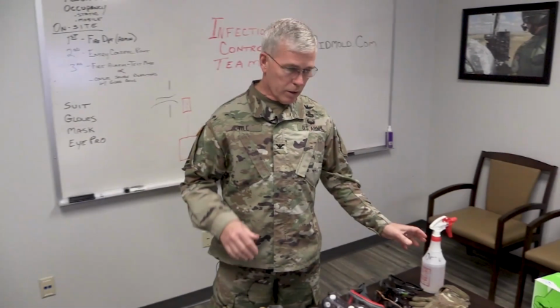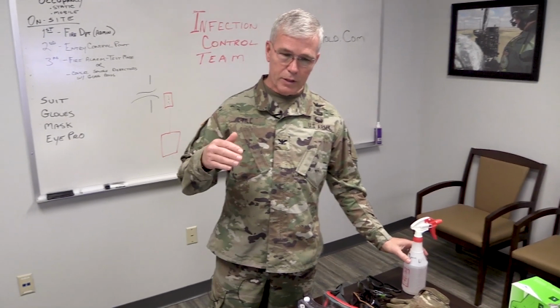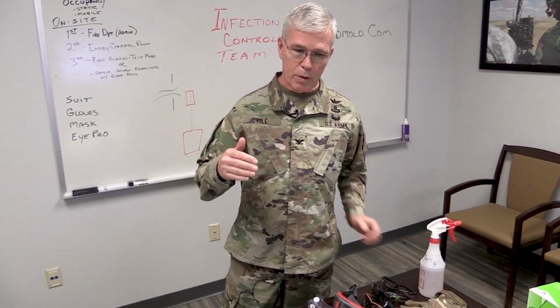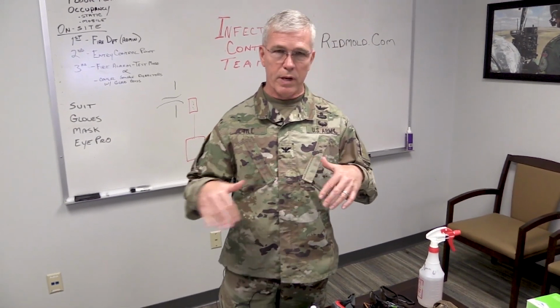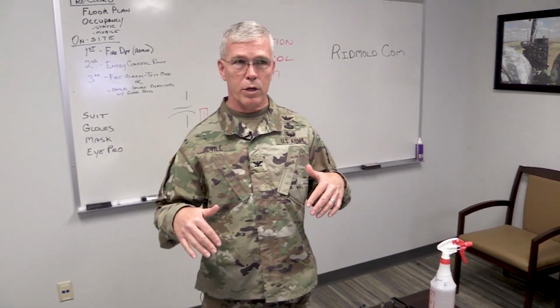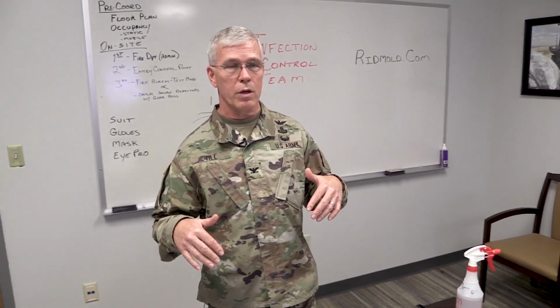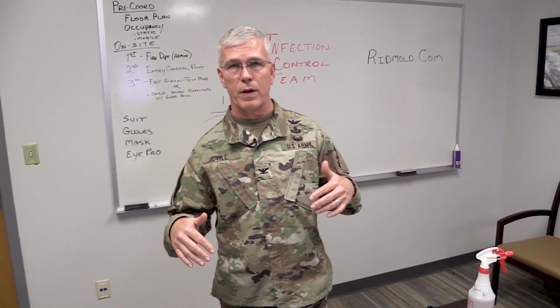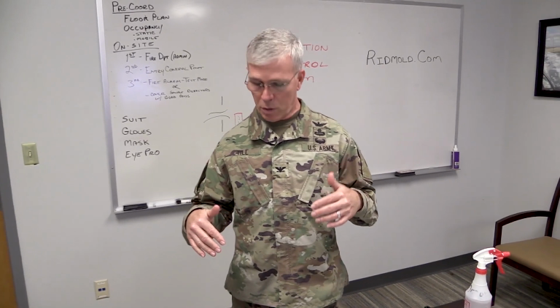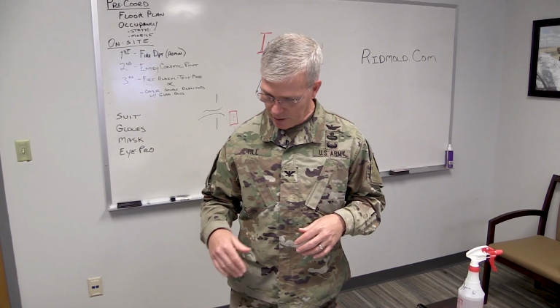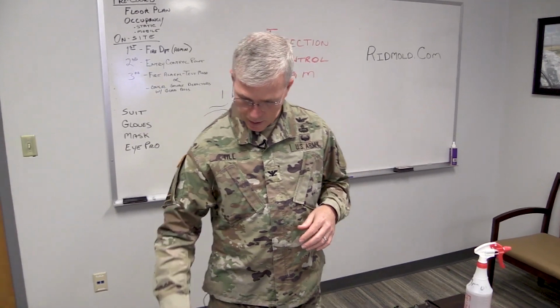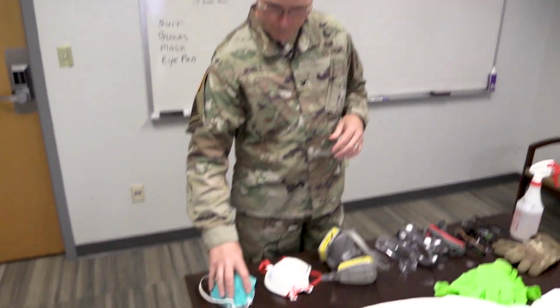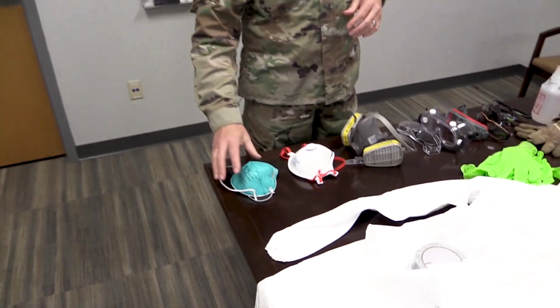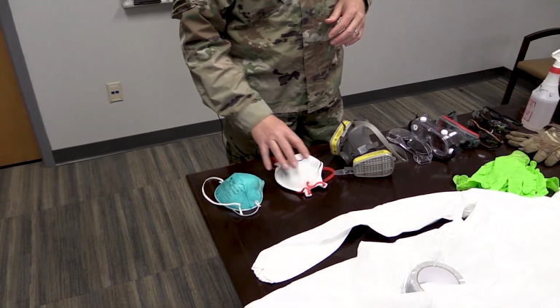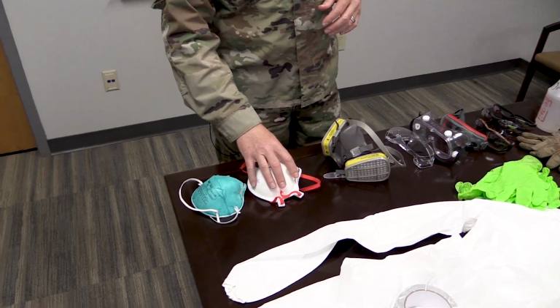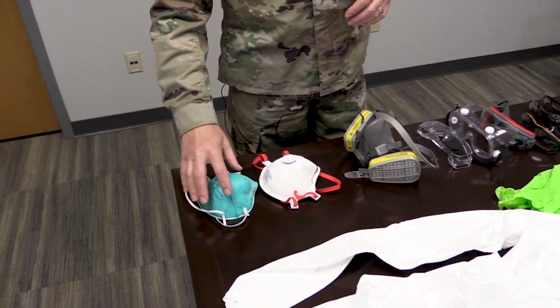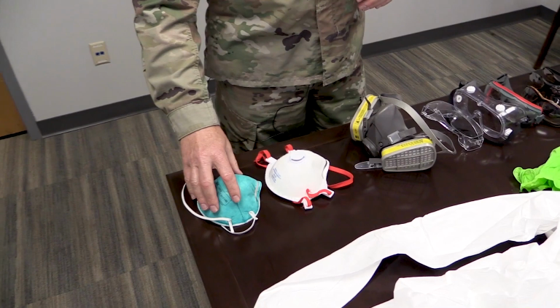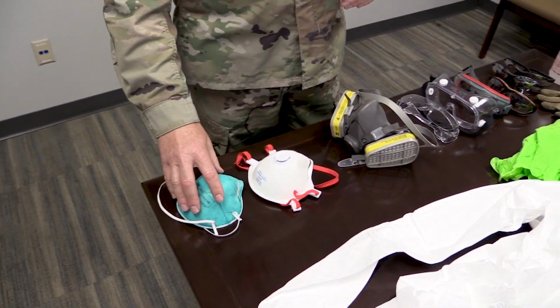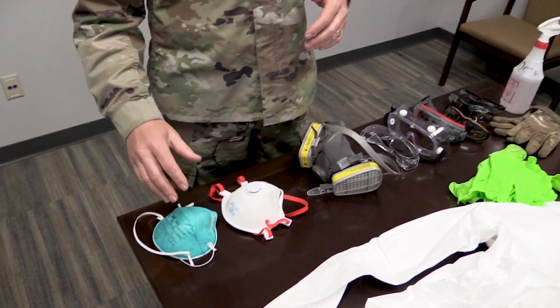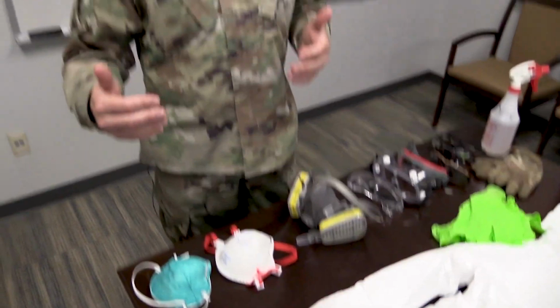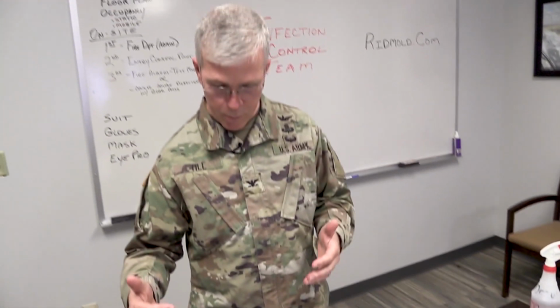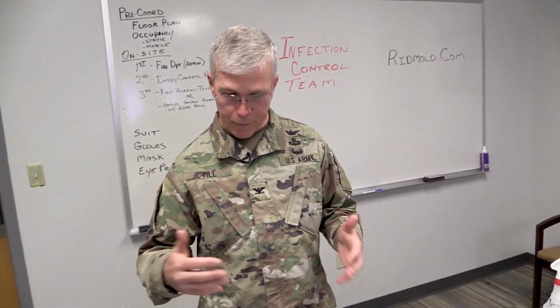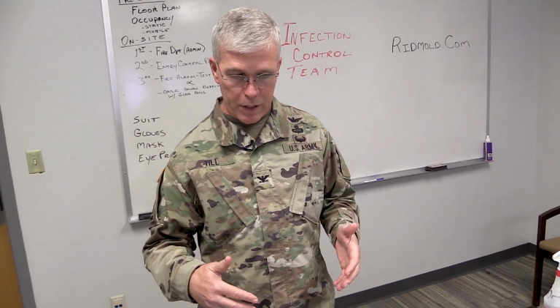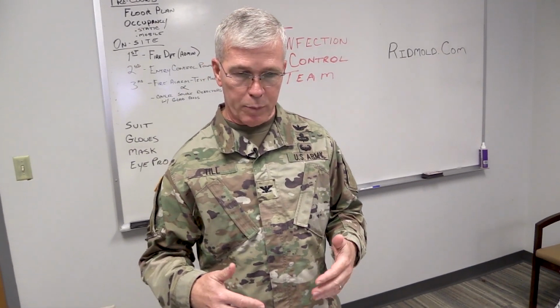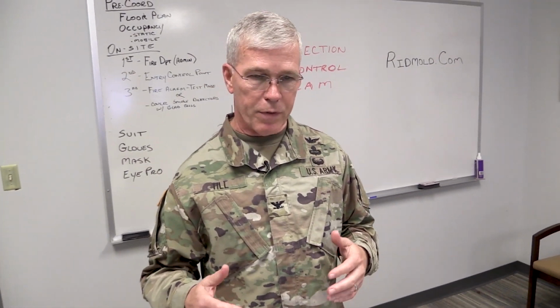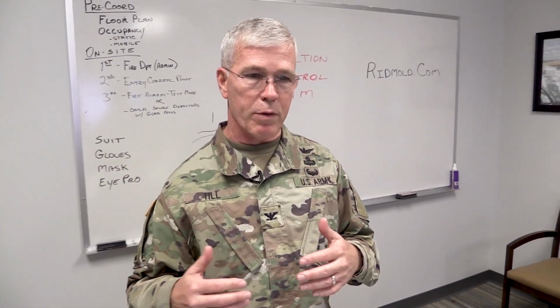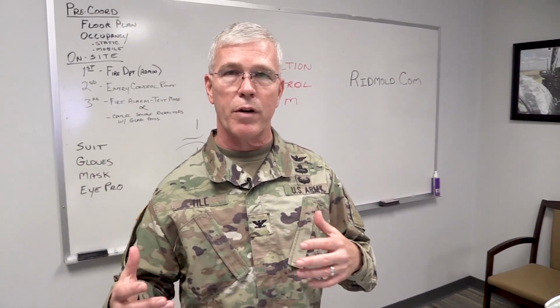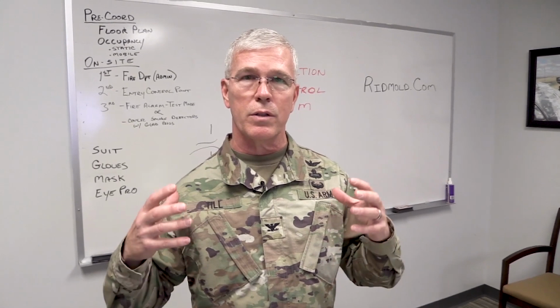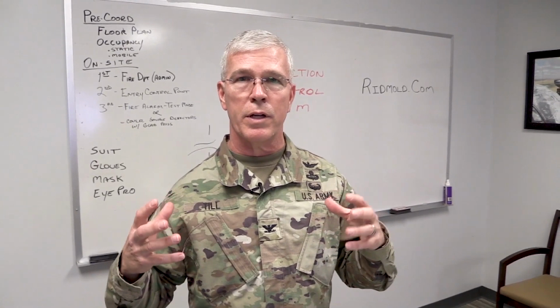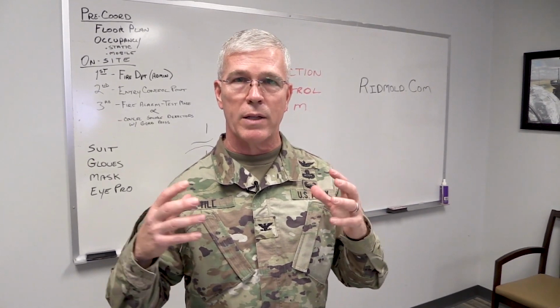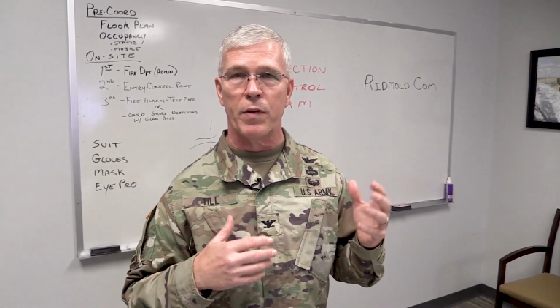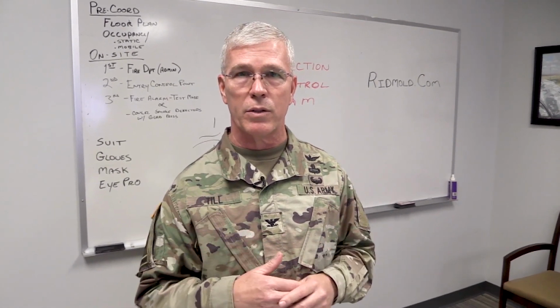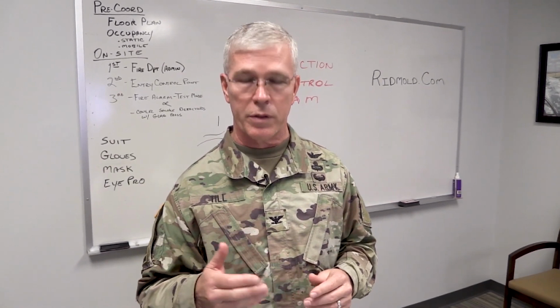Now let's look at some of the PPE that we use on our infection control teams. First, we'll start with the mask. The N95 mask is preferred, especially if you don't have the military version of the issue mask, the M50 mask or another type.